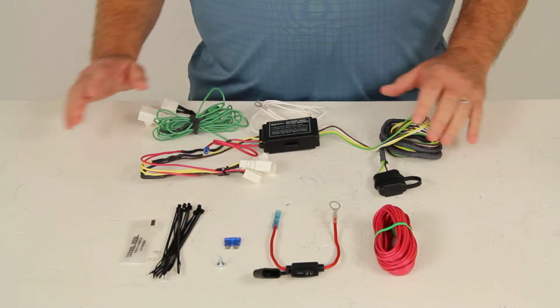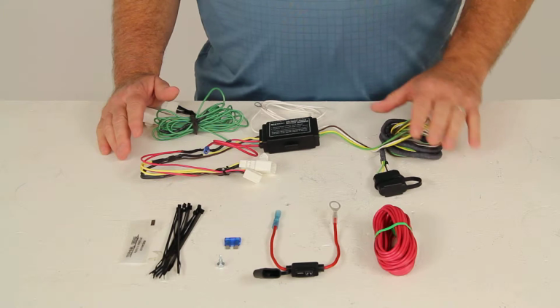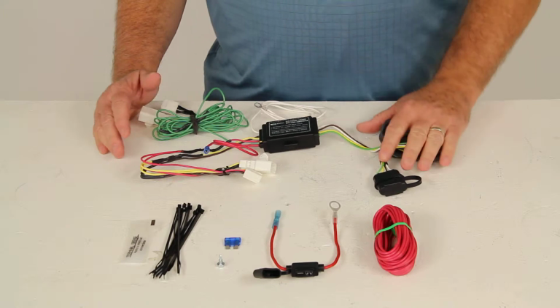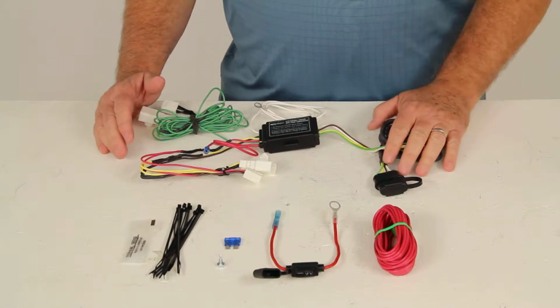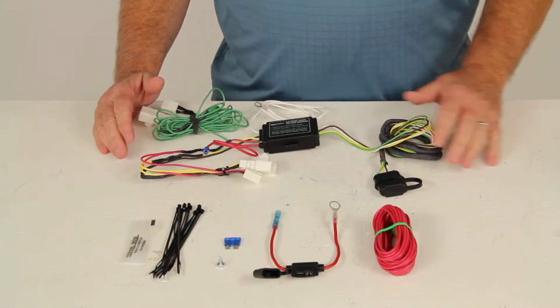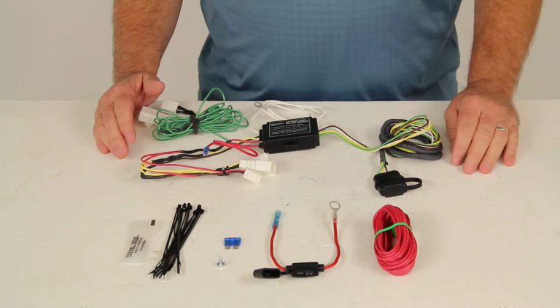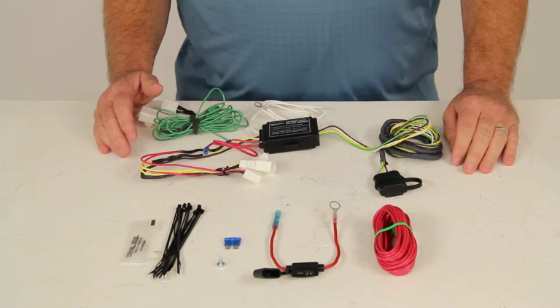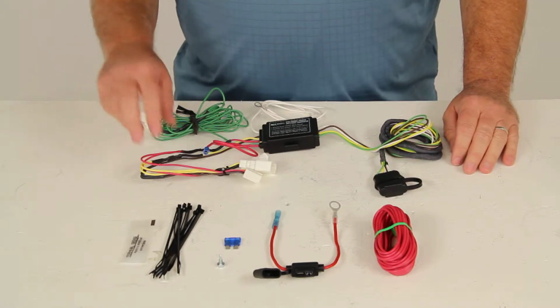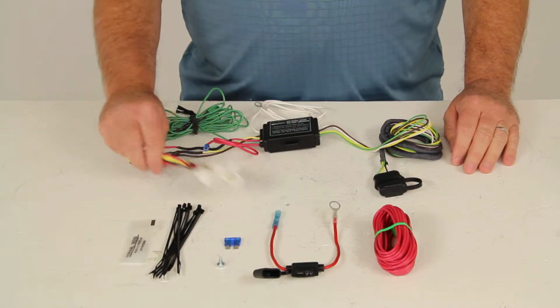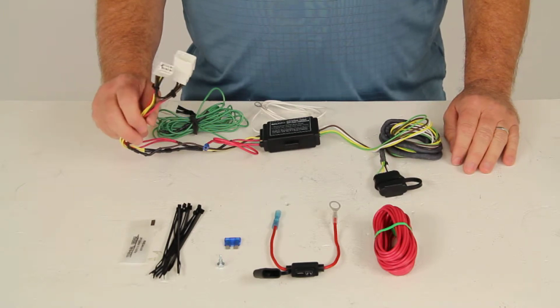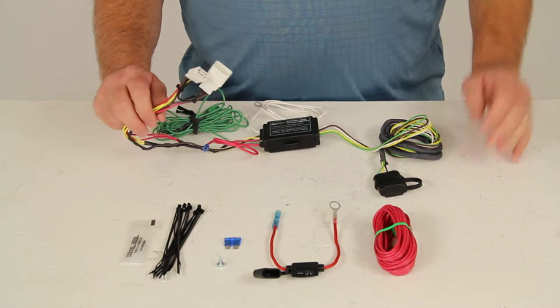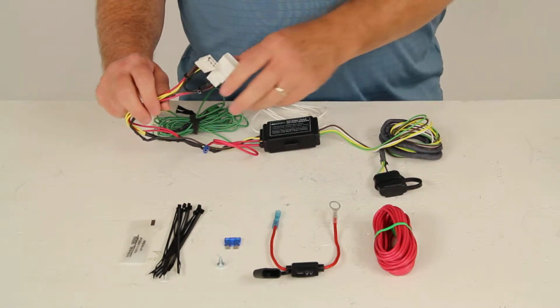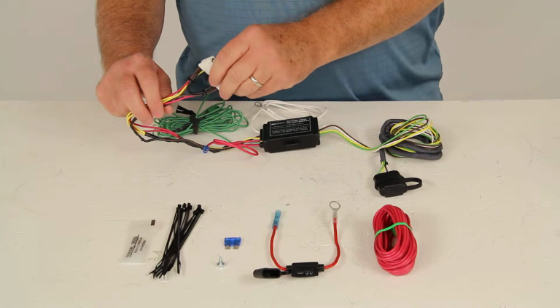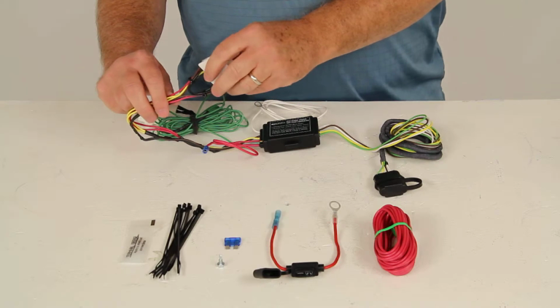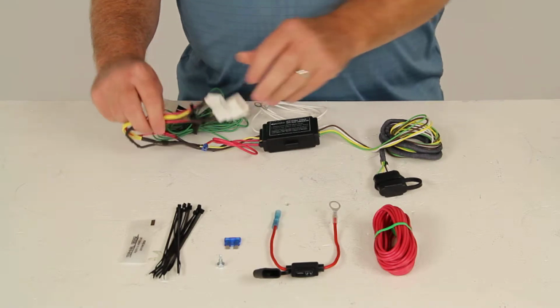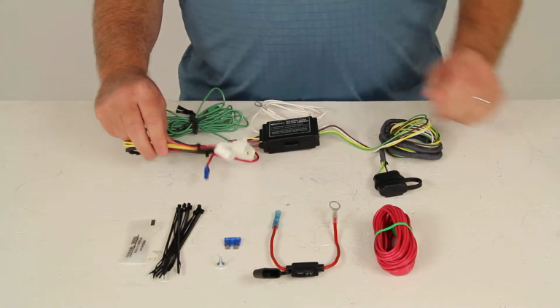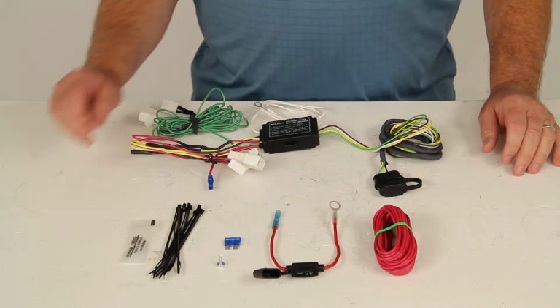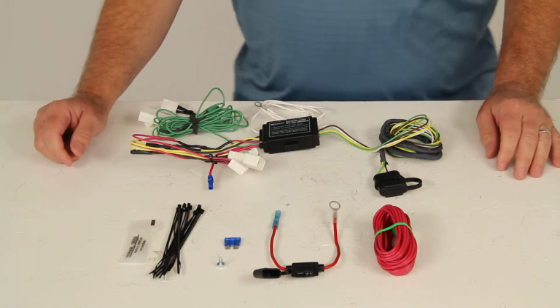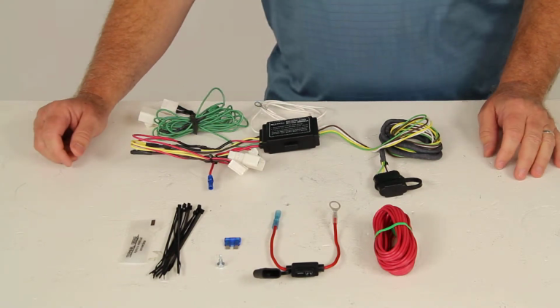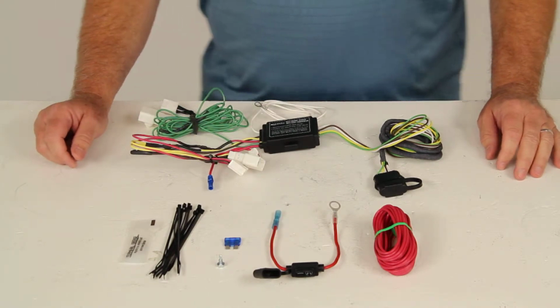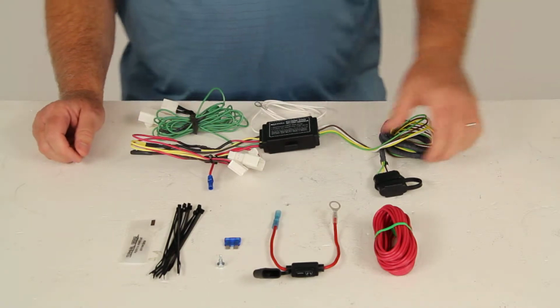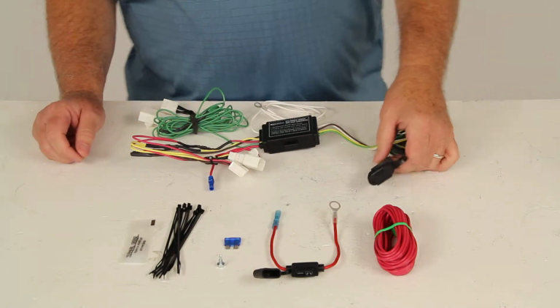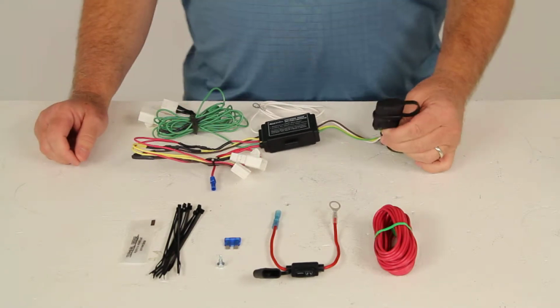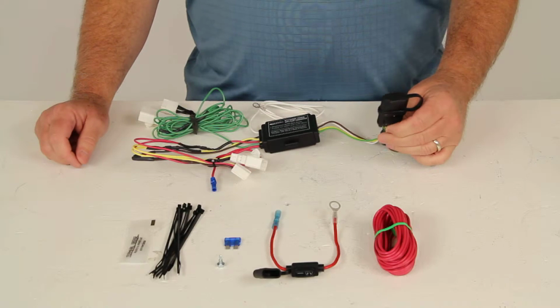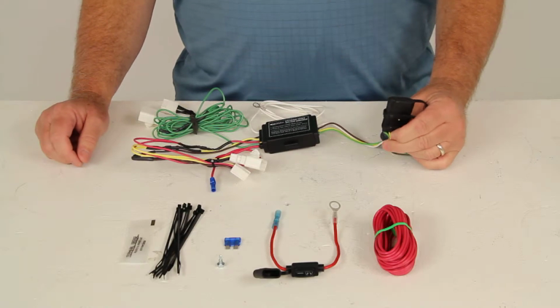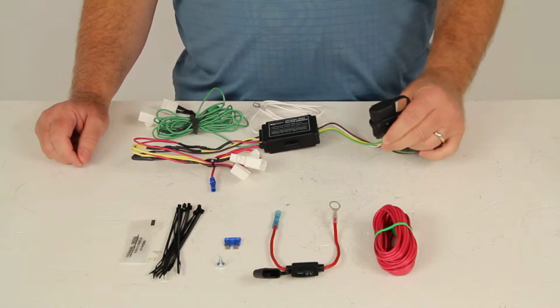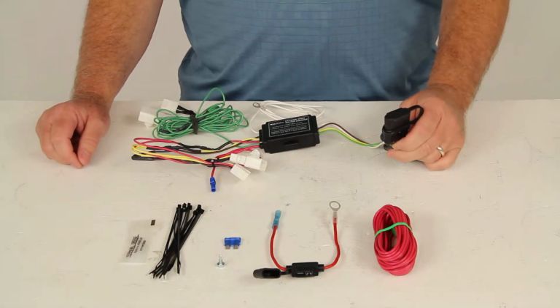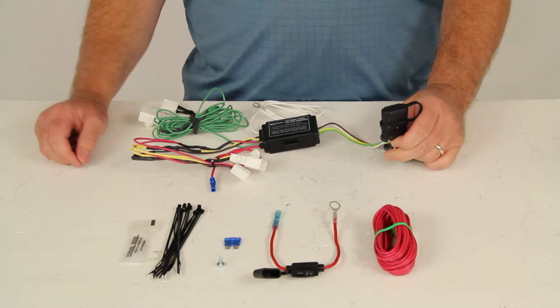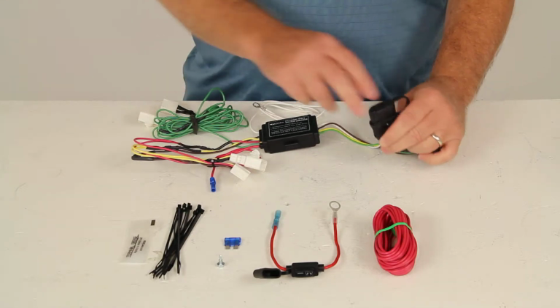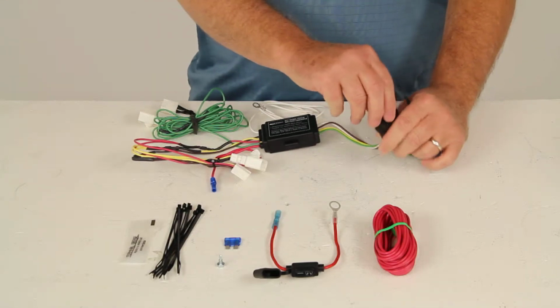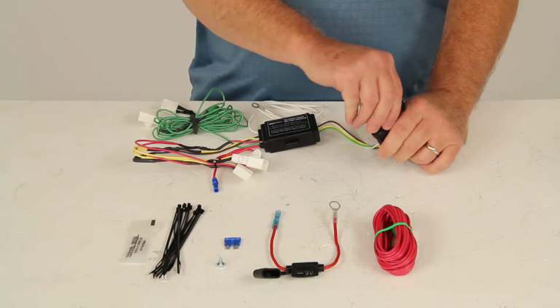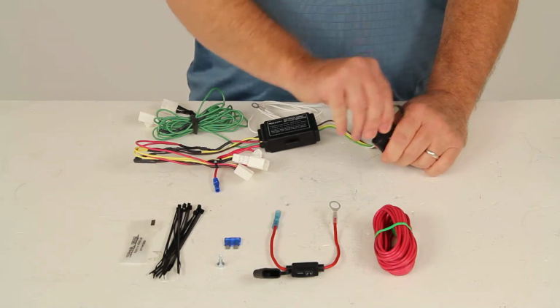This plug-in simple custom wiring kit will utilize your factory connectors to attach your trailer wiring harness to — there is no cutting or splicing required. It gives you a four-pole flat trailer connector at the rear of your vehicle to plug your trailer into.